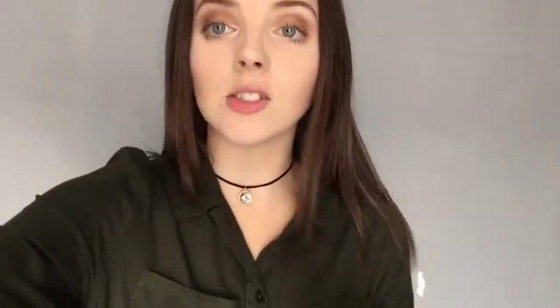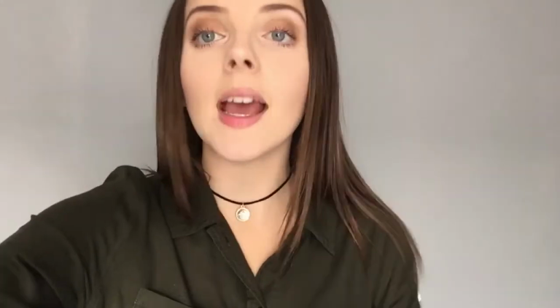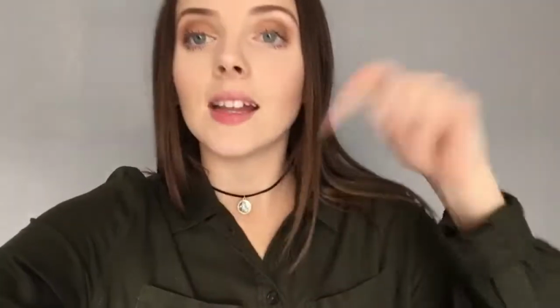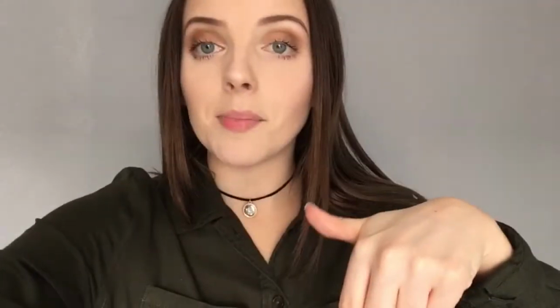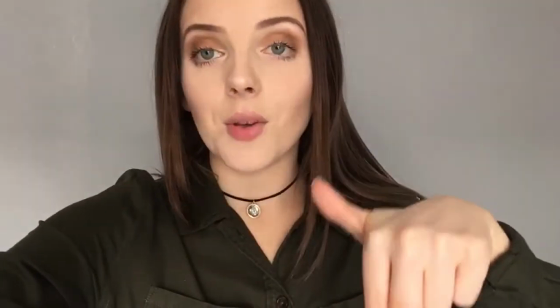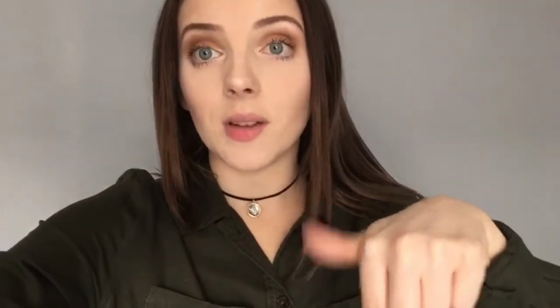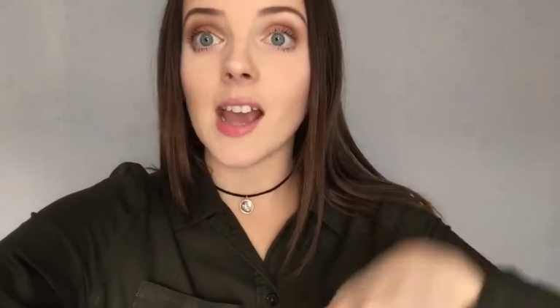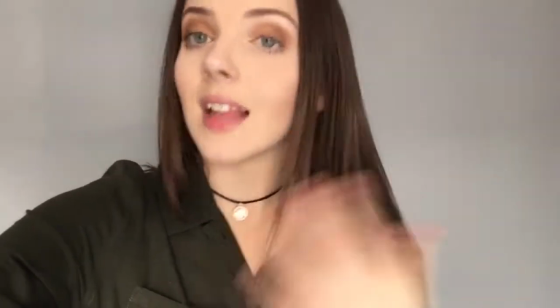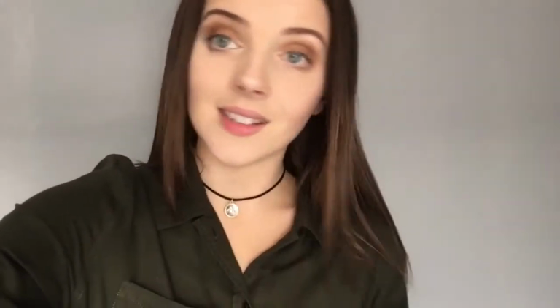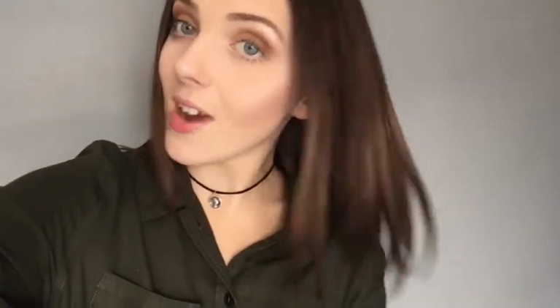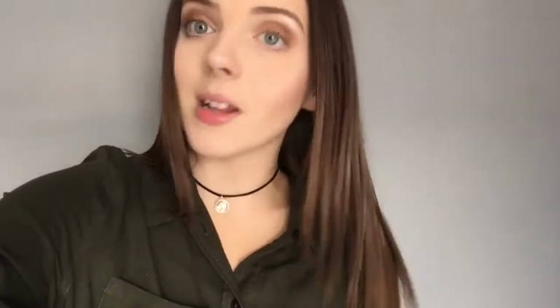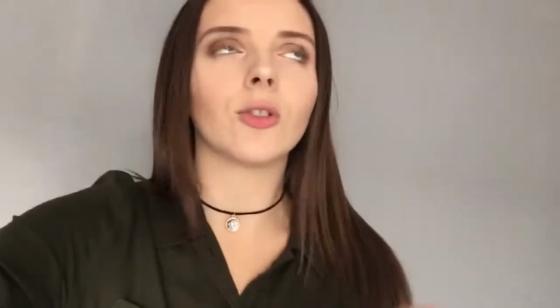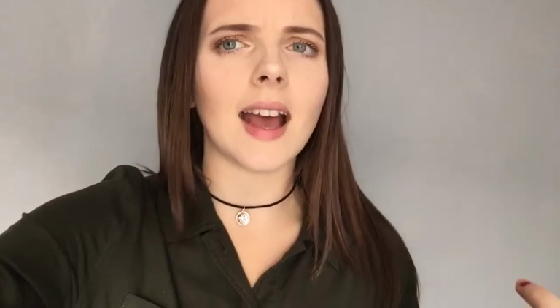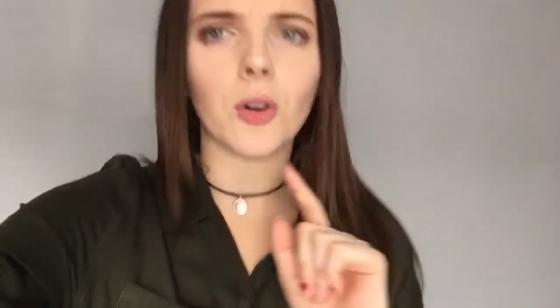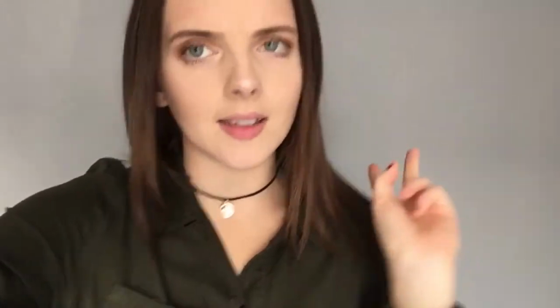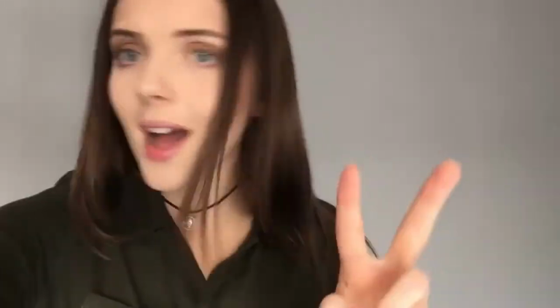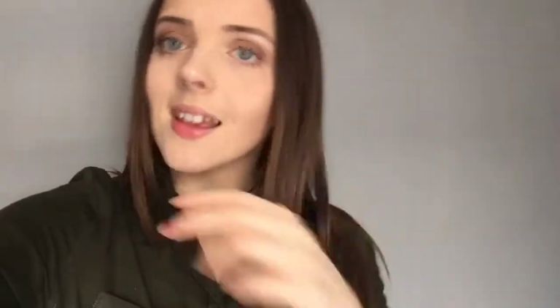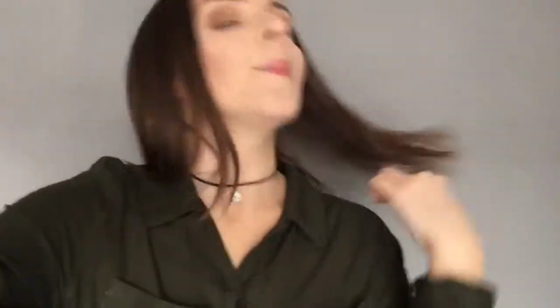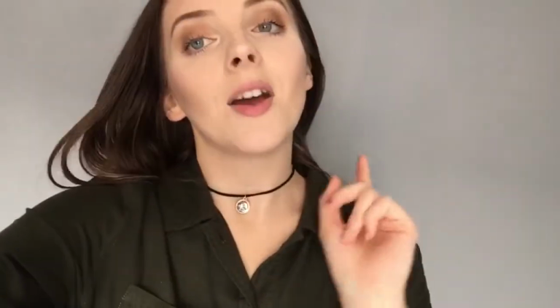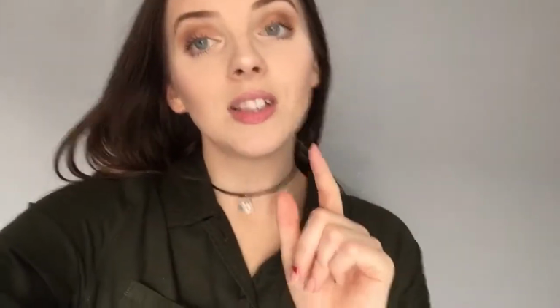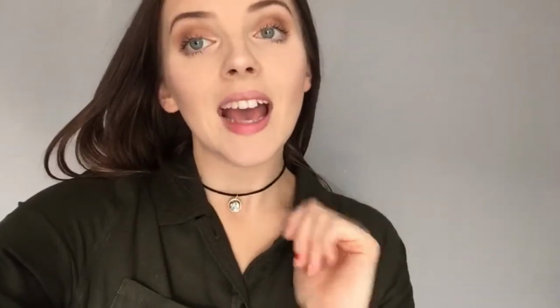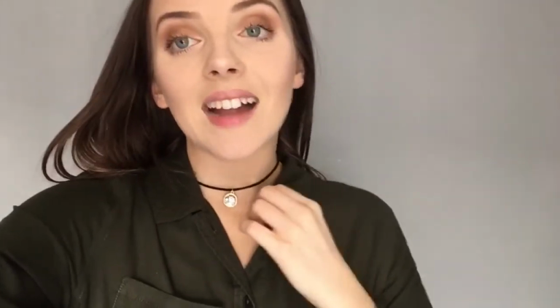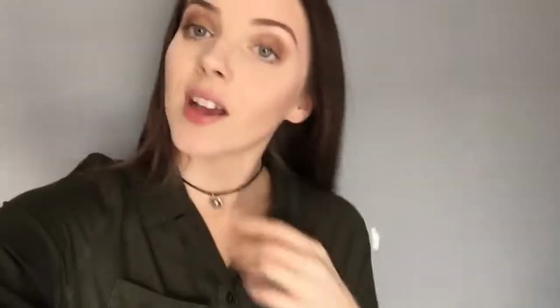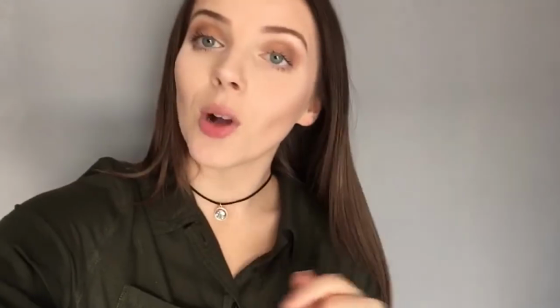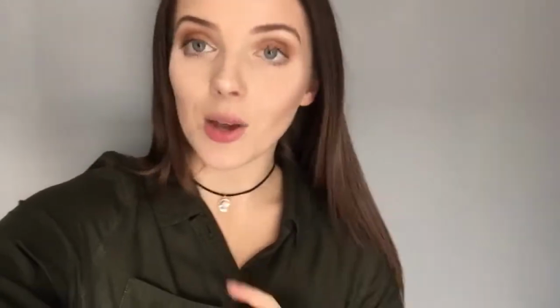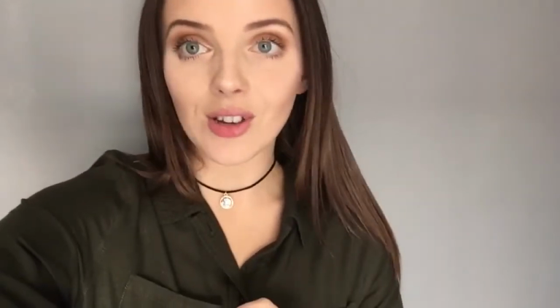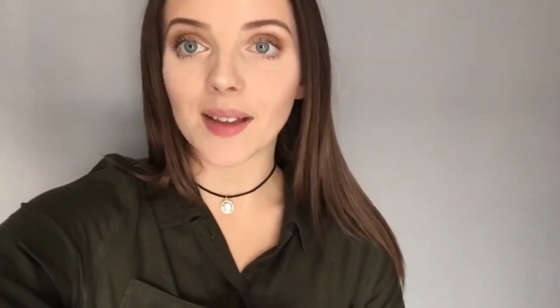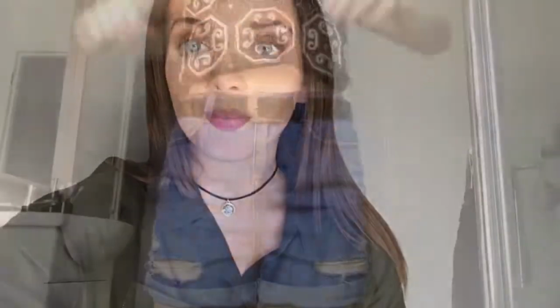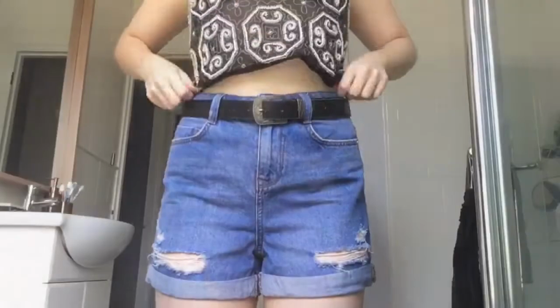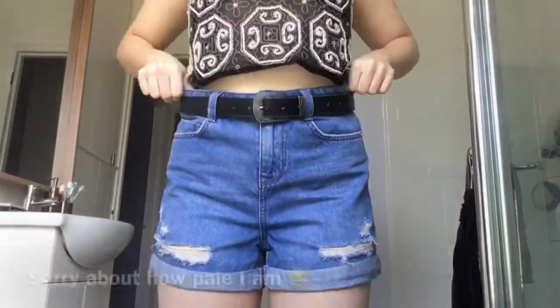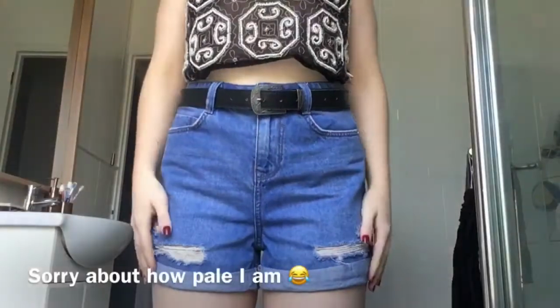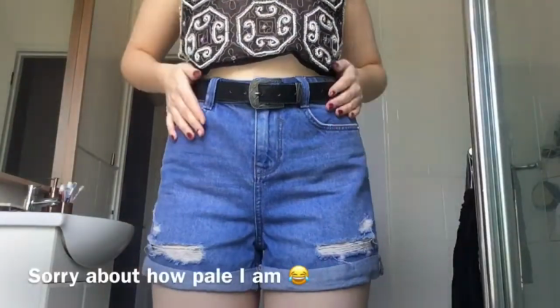I had so much fun filming this, I hope you guys enjoy. Click the like button if you're enjoying my videos — like, comment, and subscribe. I want to thank you all for watching and I hope you all have a great day.